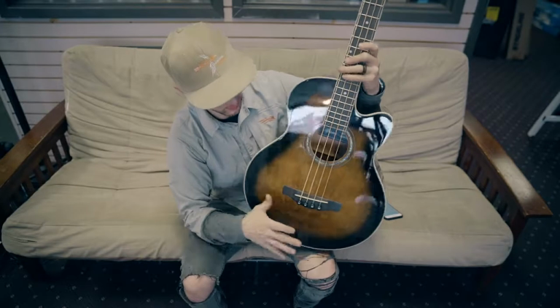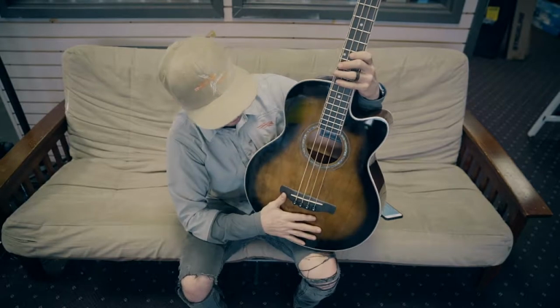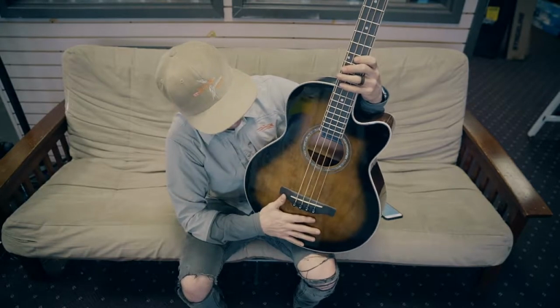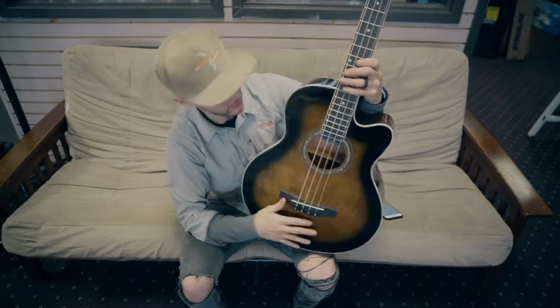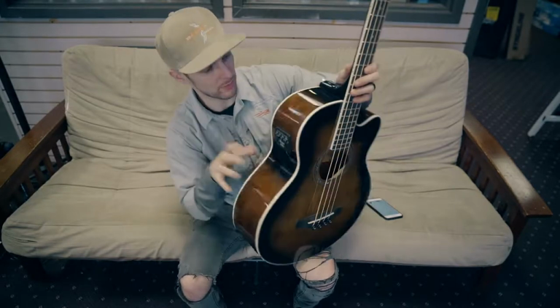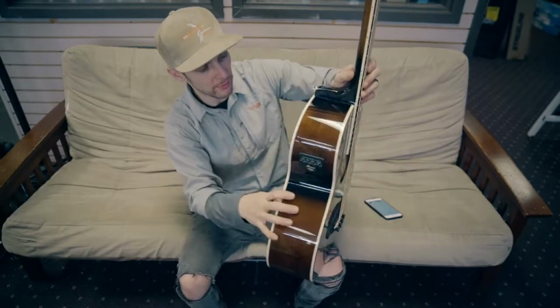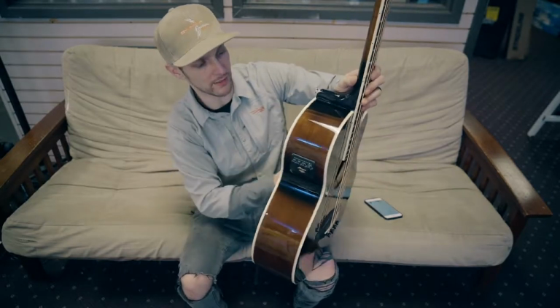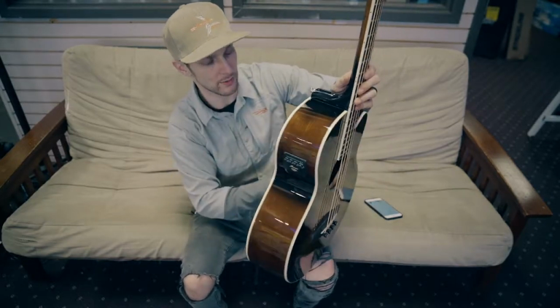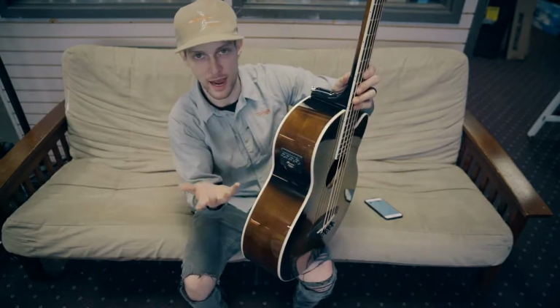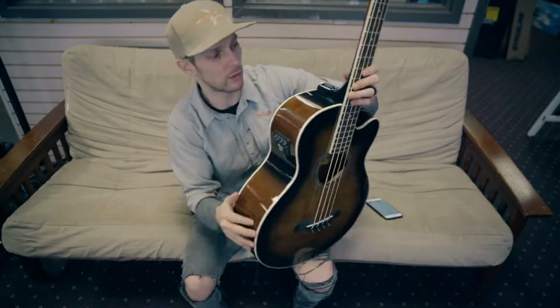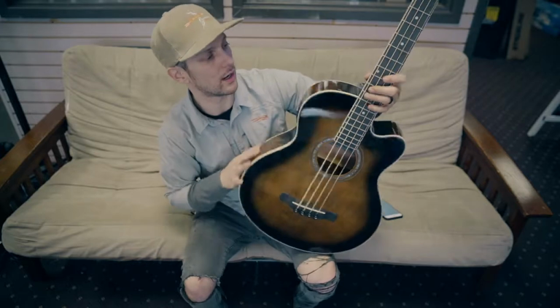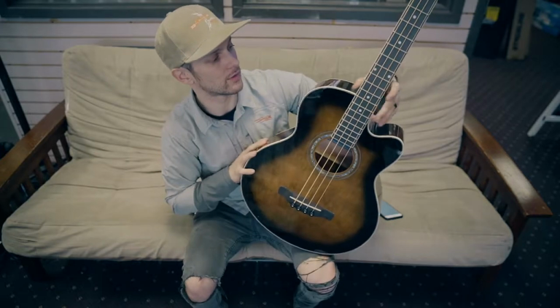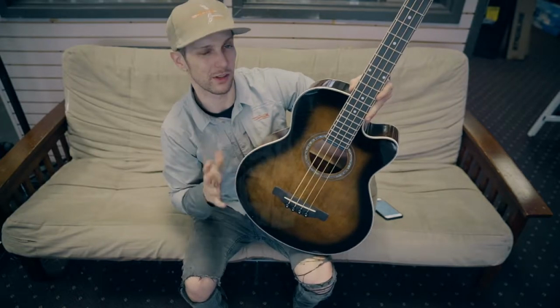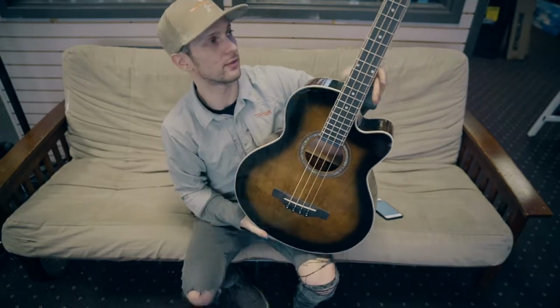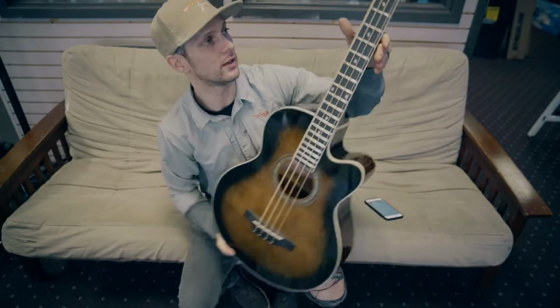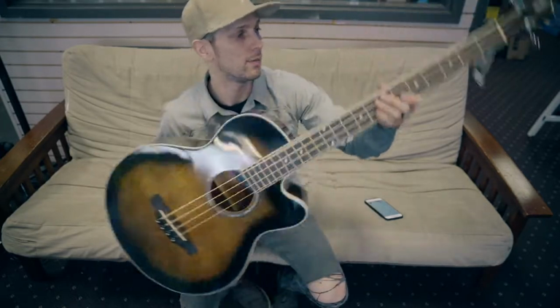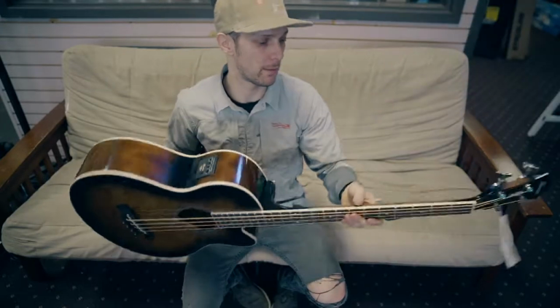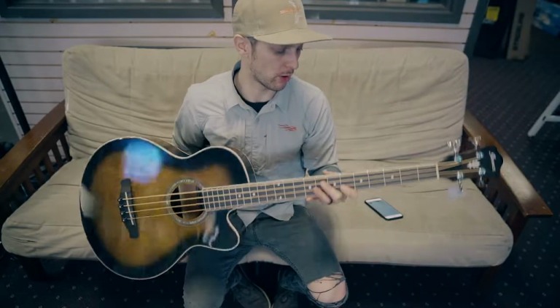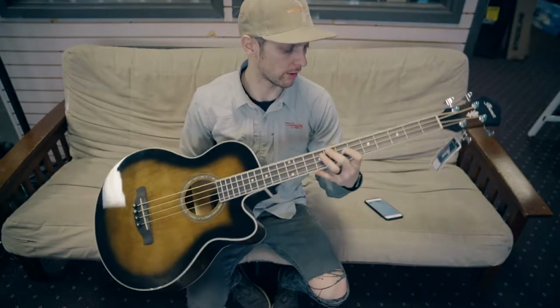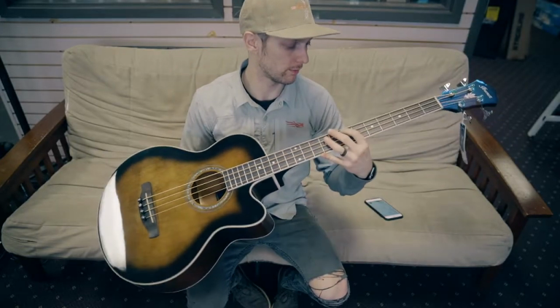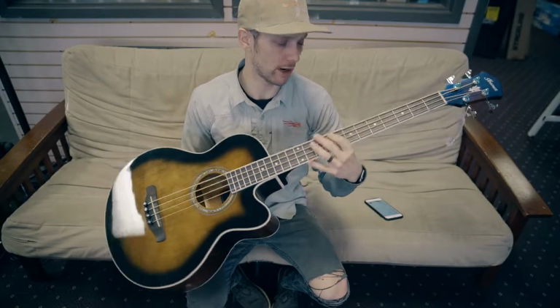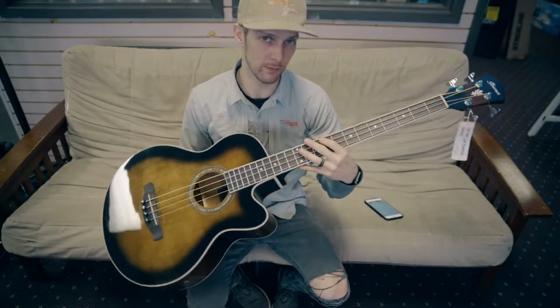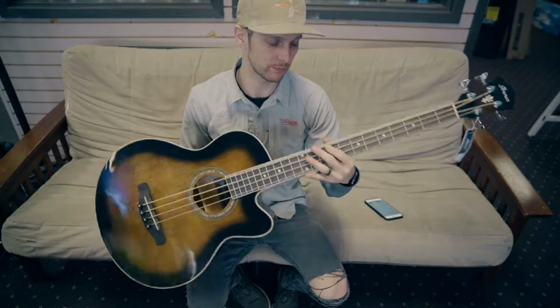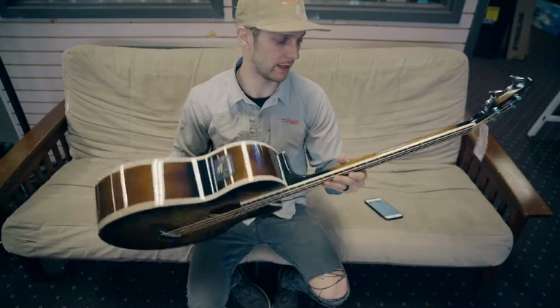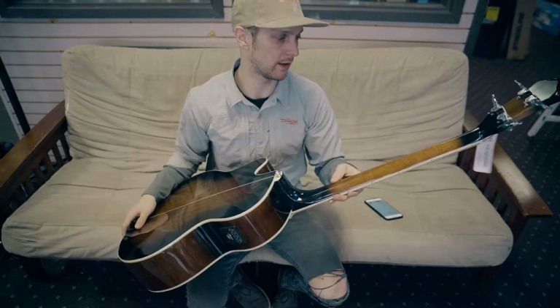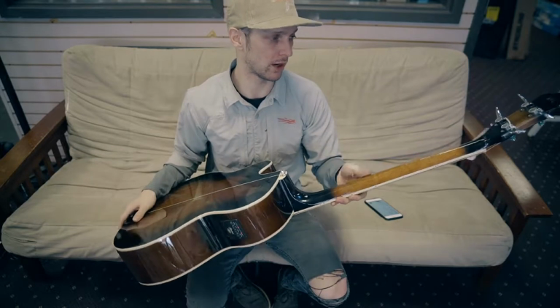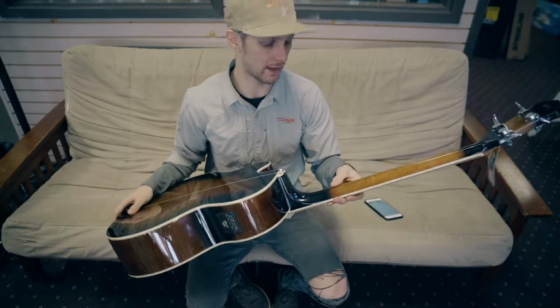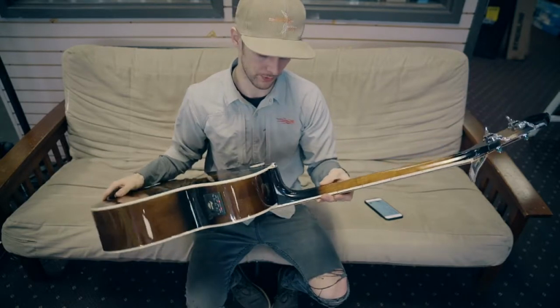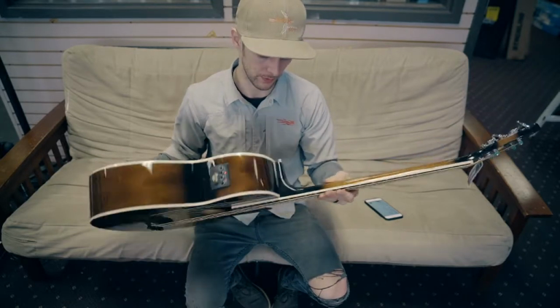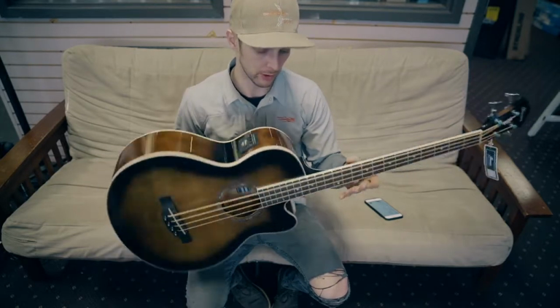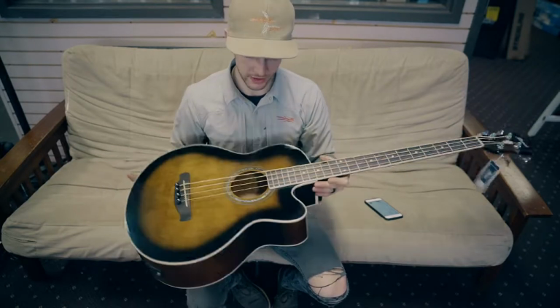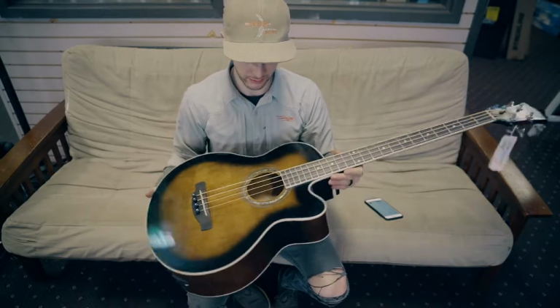Spruce top, sapele back and sides, which is an African wood — something a little bit different. Purpleheart fretboard and mahogany neck. Pretty cool sounding guitar.